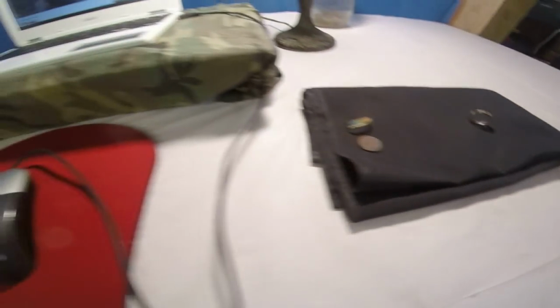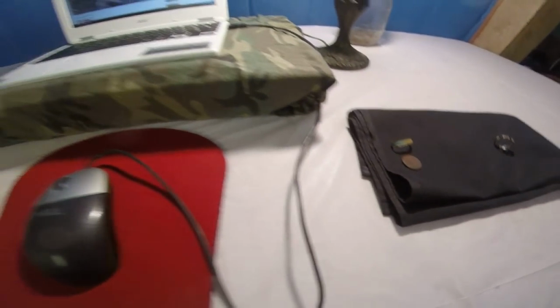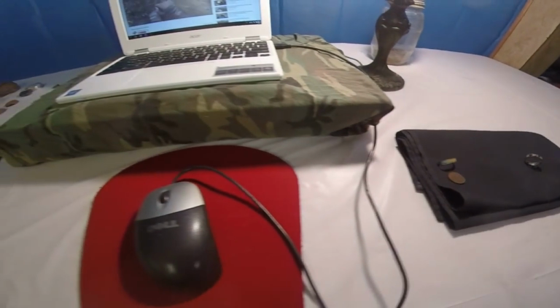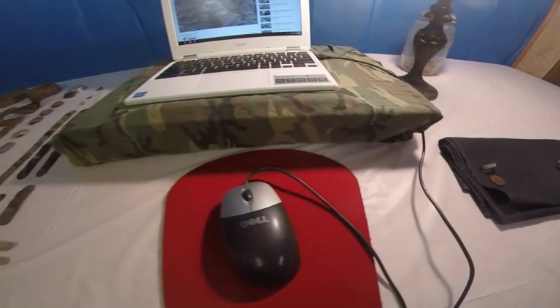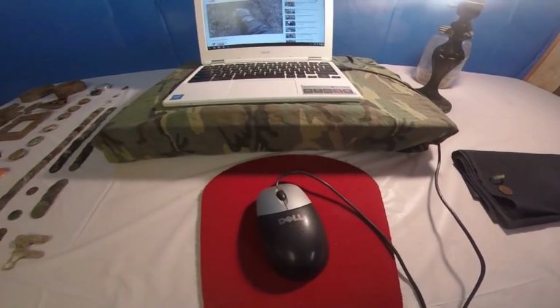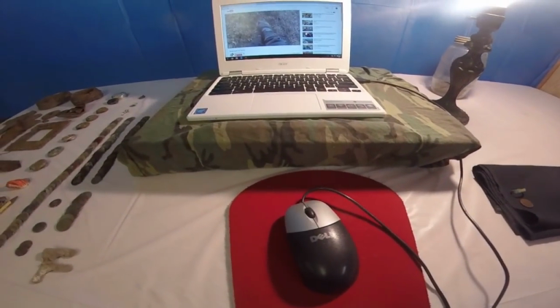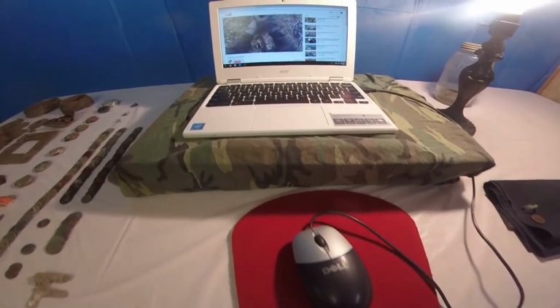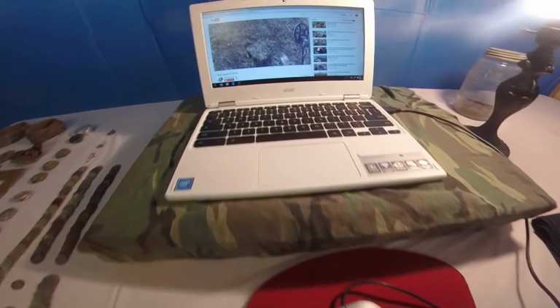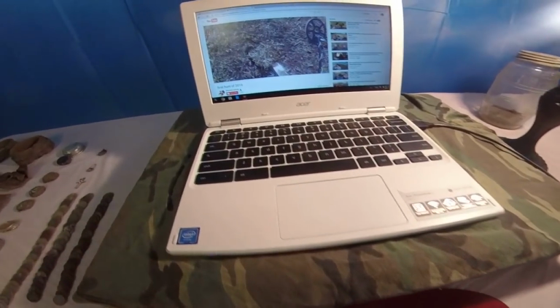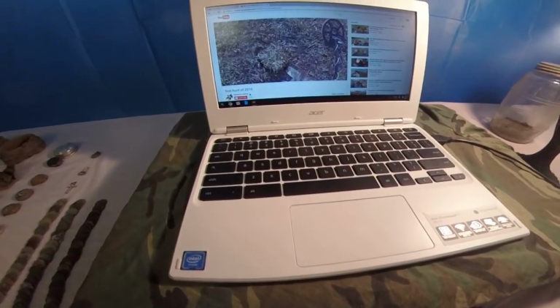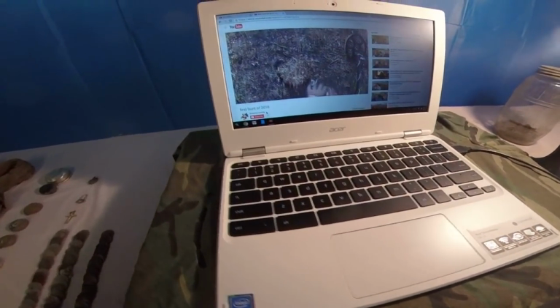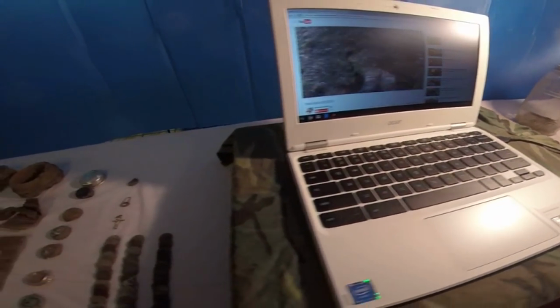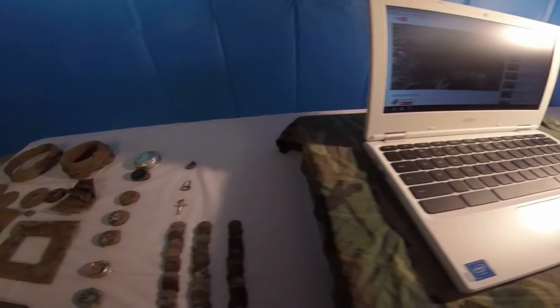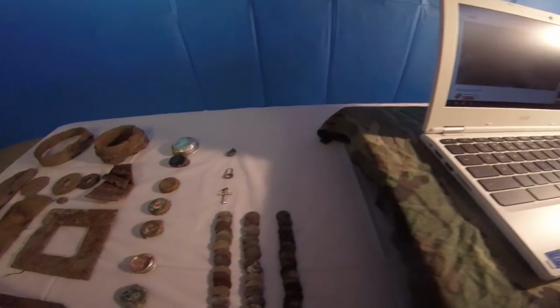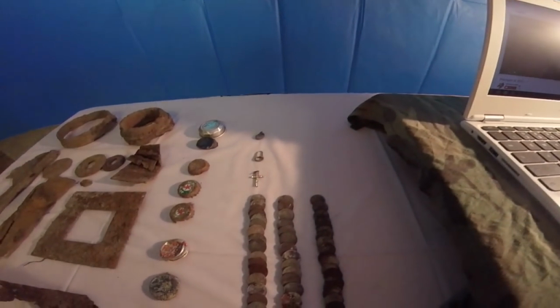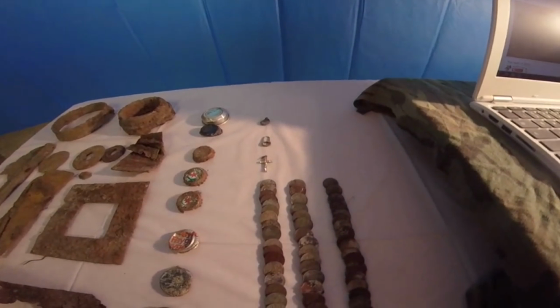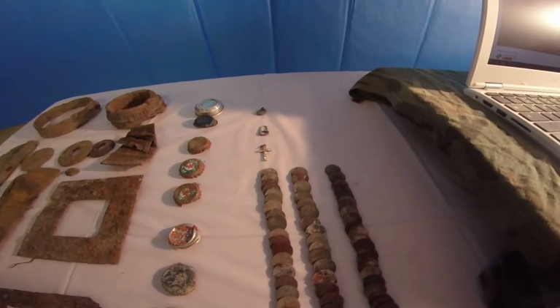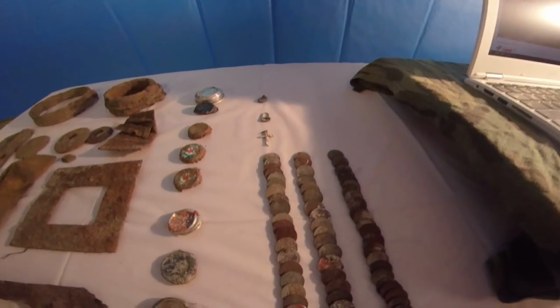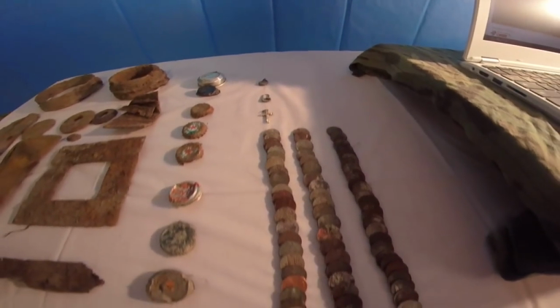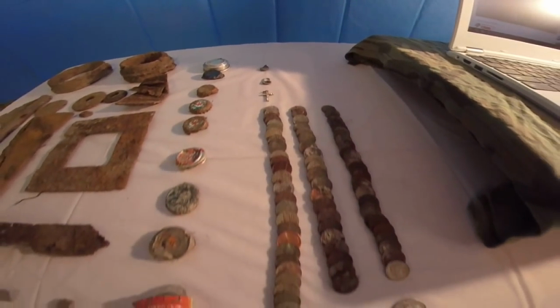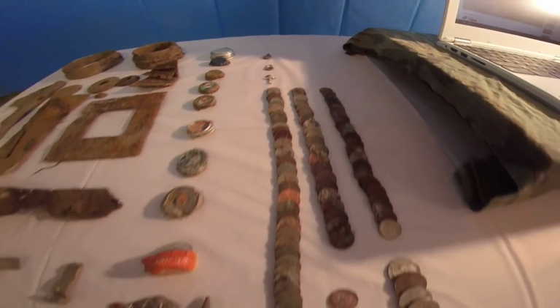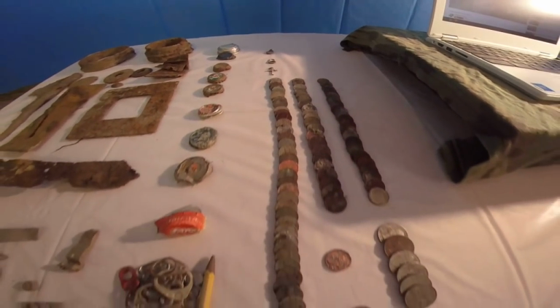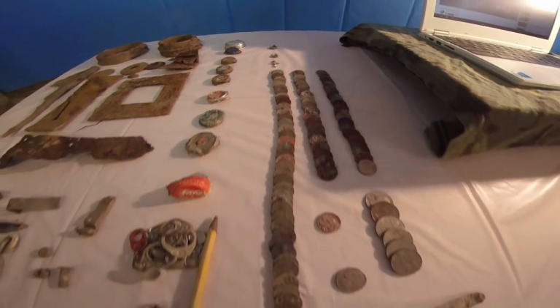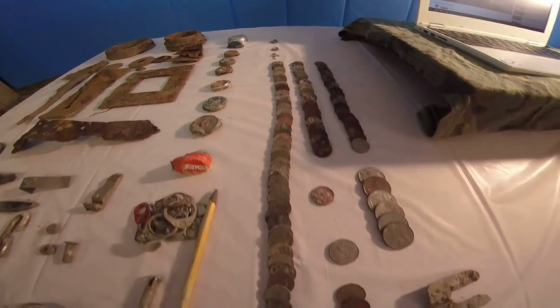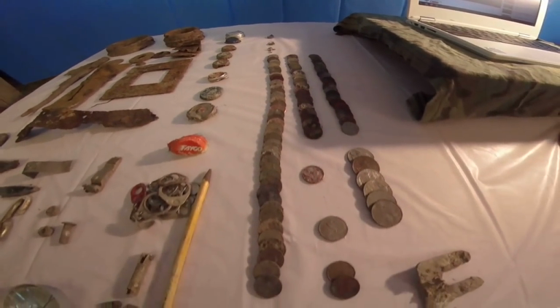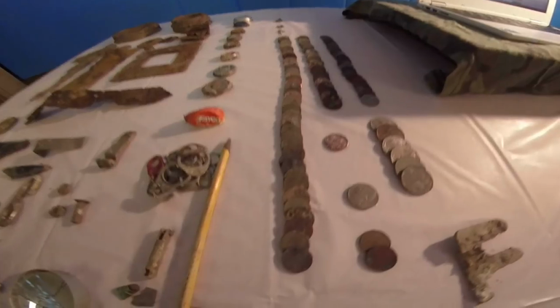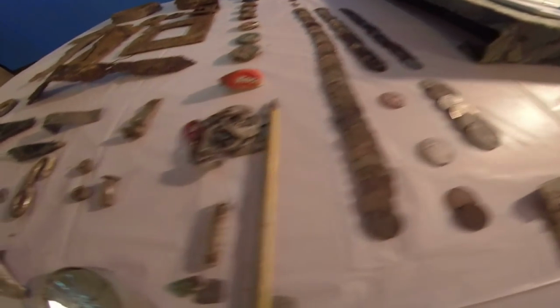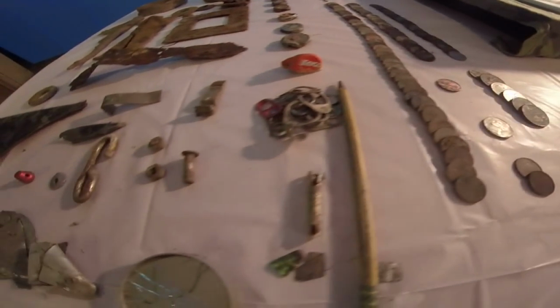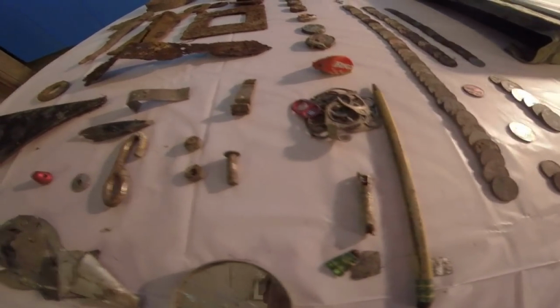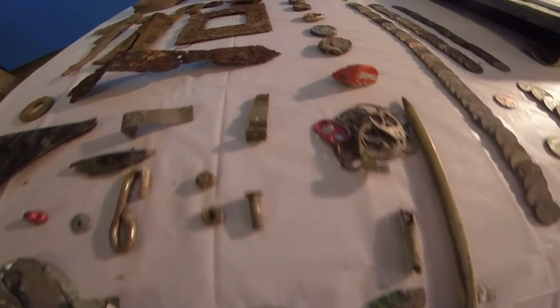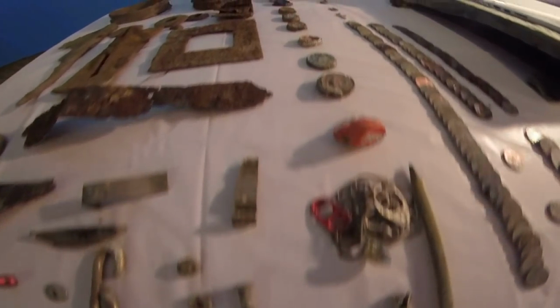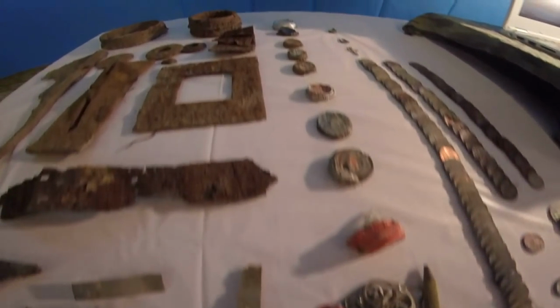I thank you all very much for watching Metal Detecting Beginner to Beginner. I am Tripwire and I want you all to keep the hunt alive. Thanks again for watching. Later.